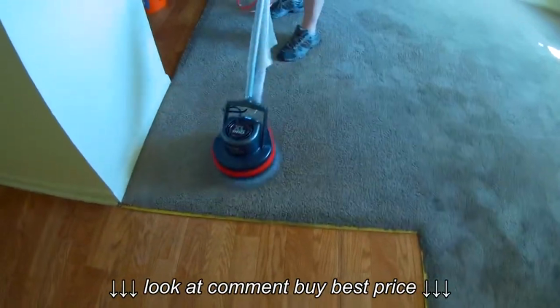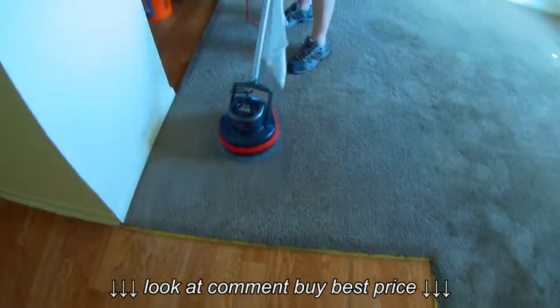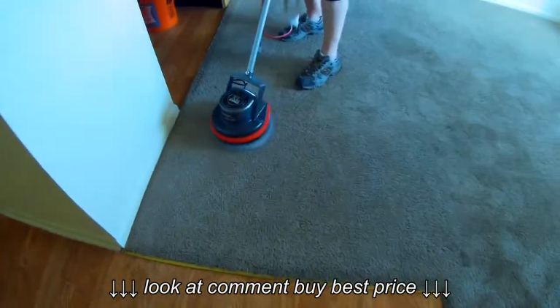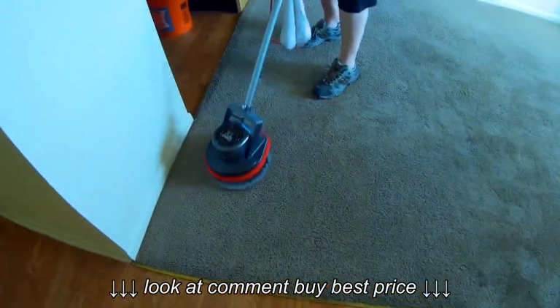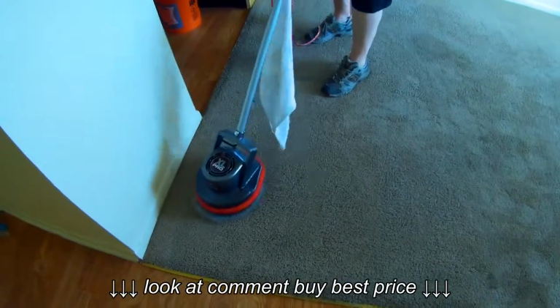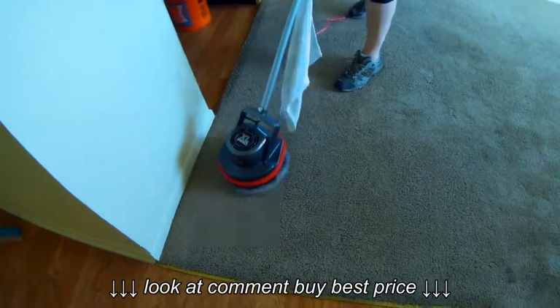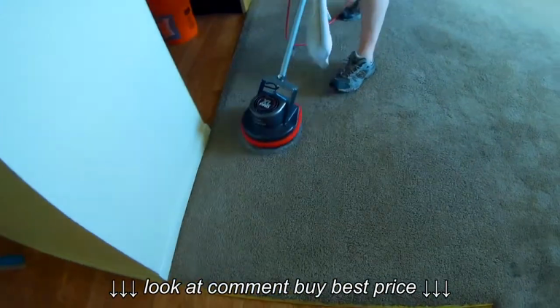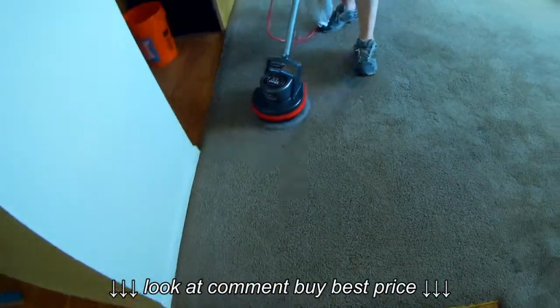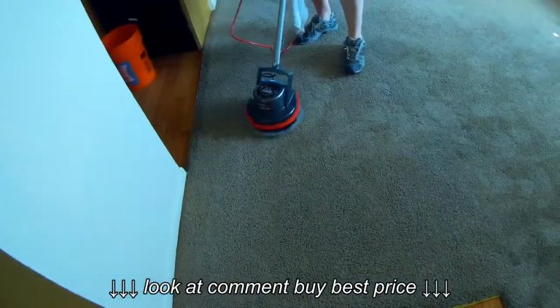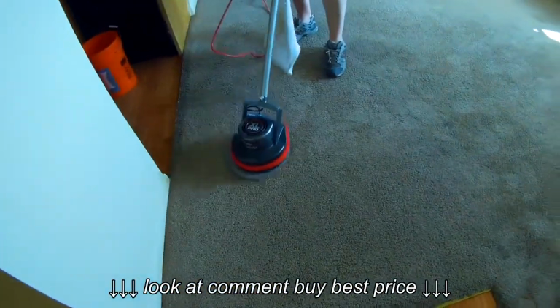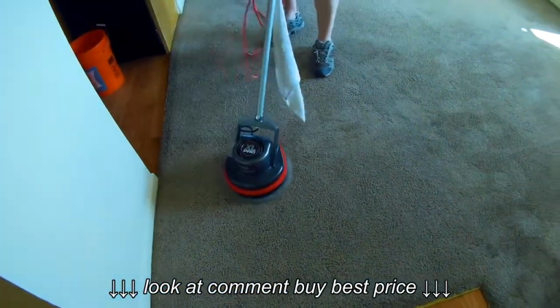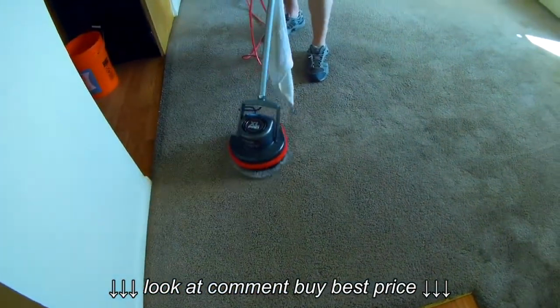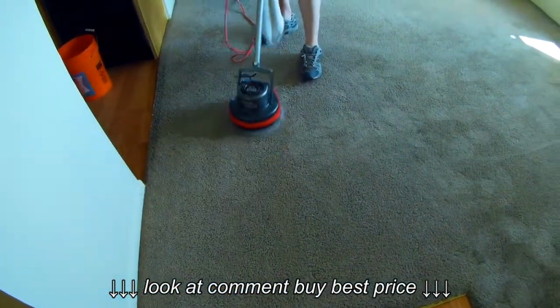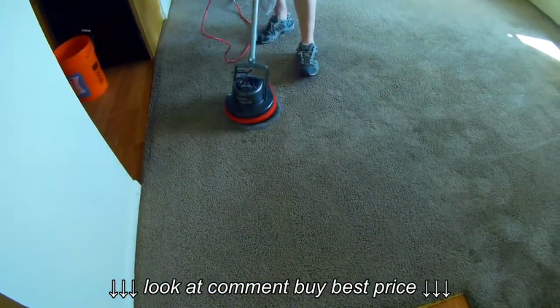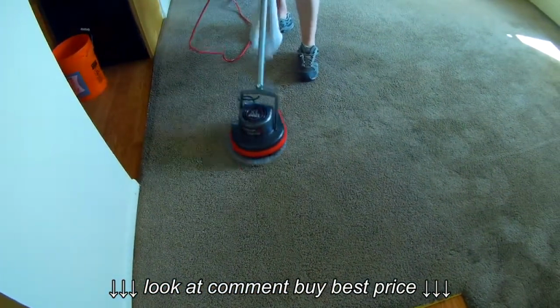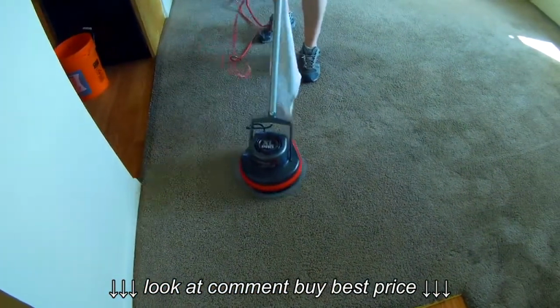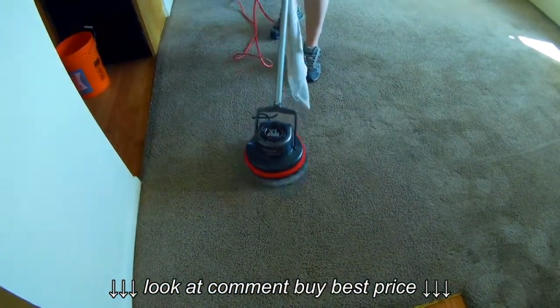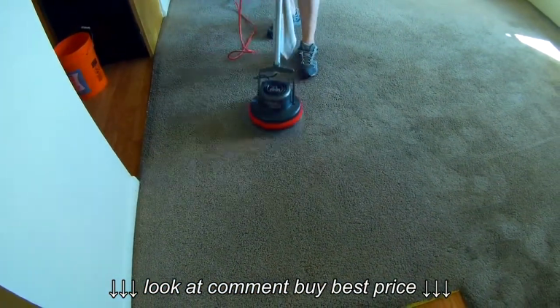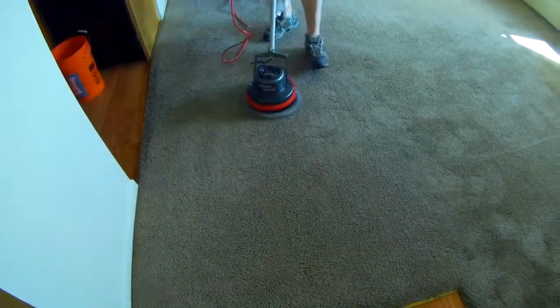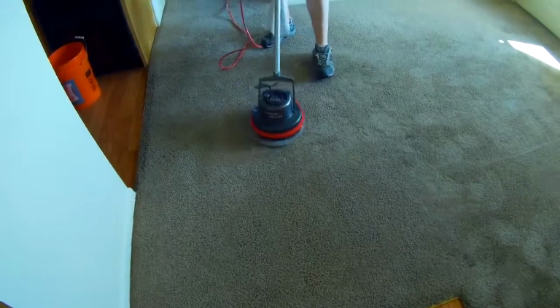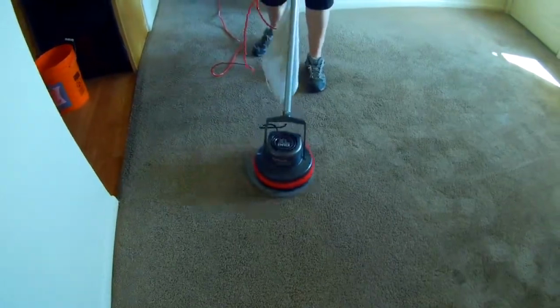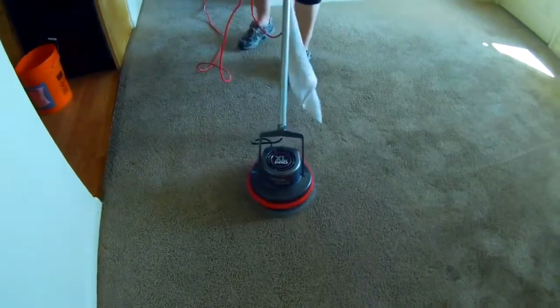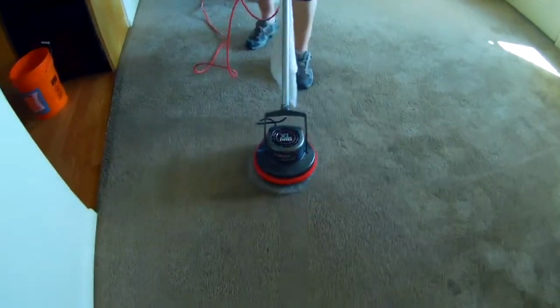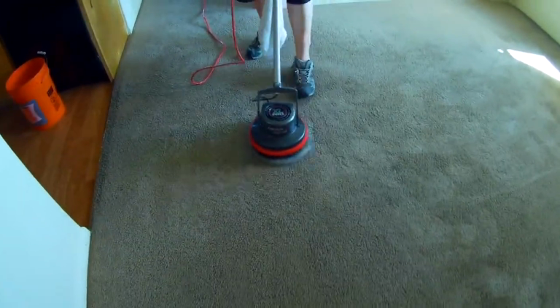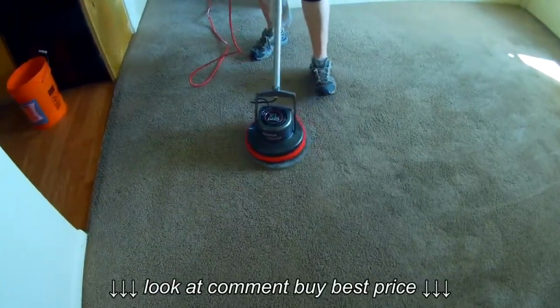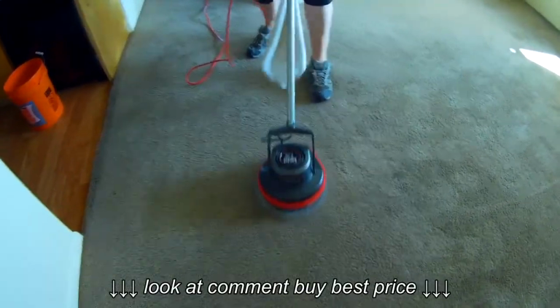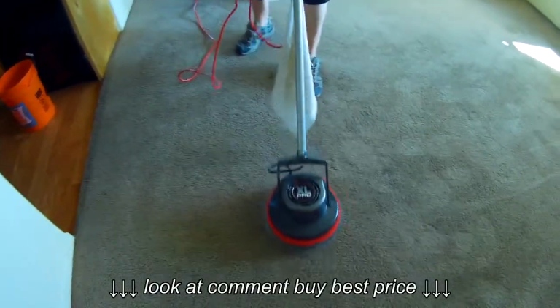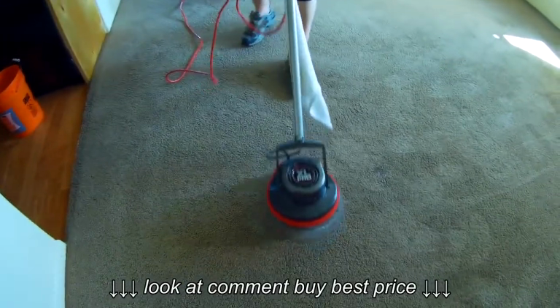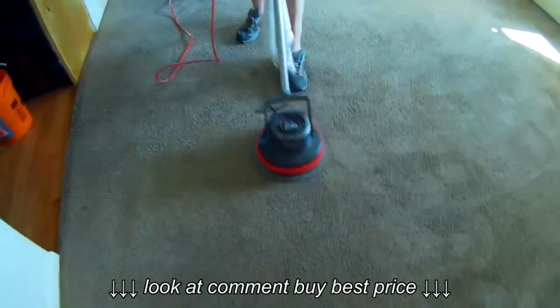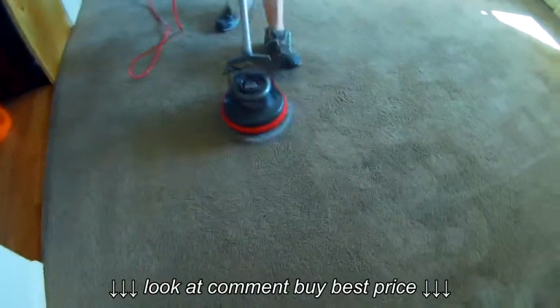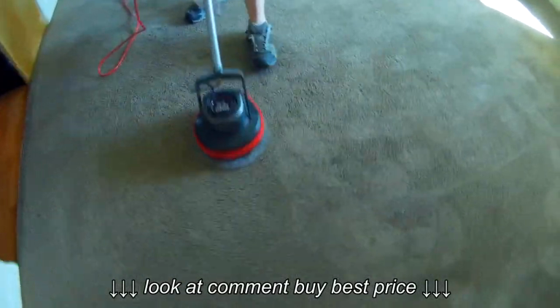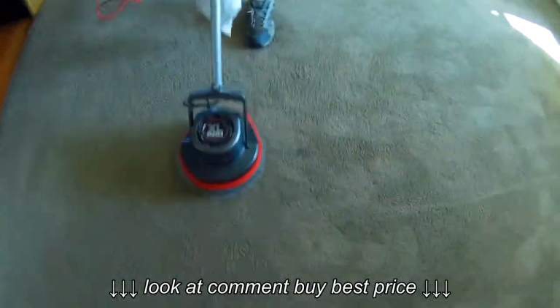It takes this stuff up along with the bonnet and it does an amazing job. Every carpet comes out immaculate, every time, no matter what. But the bonnet, with this machine being aggressive and the pre-spray — that's the key to this coming up clean.